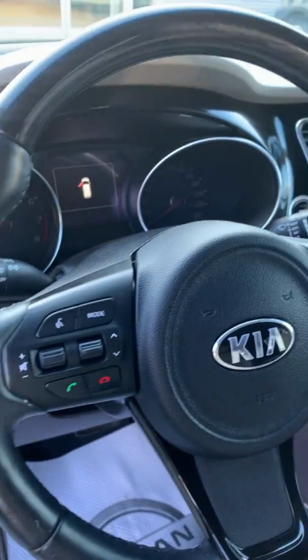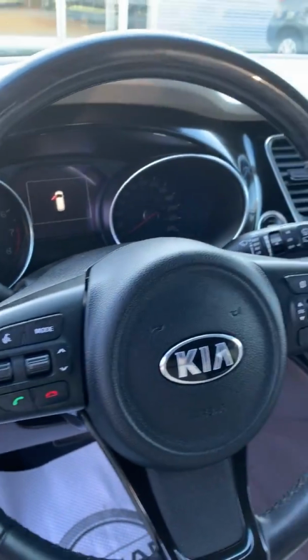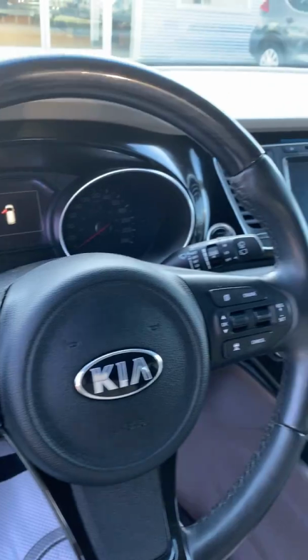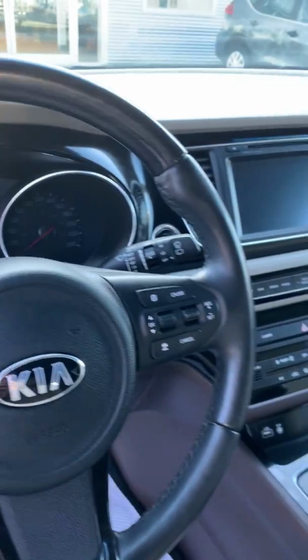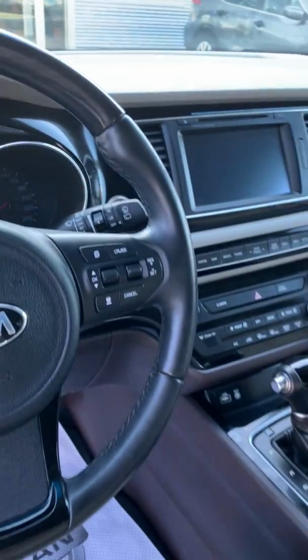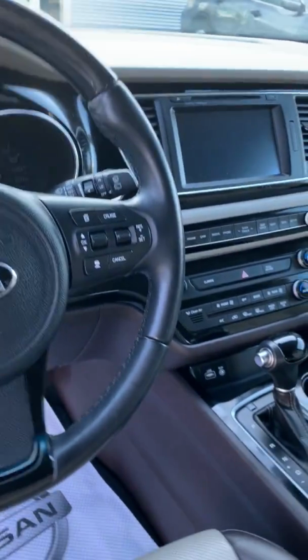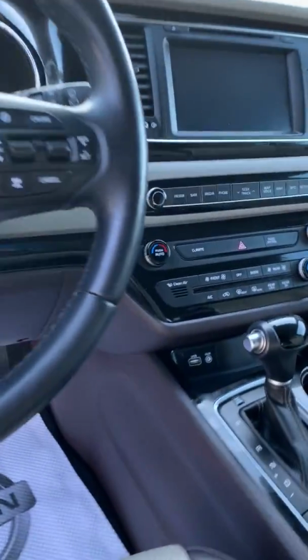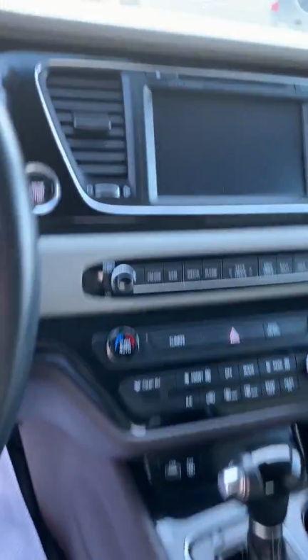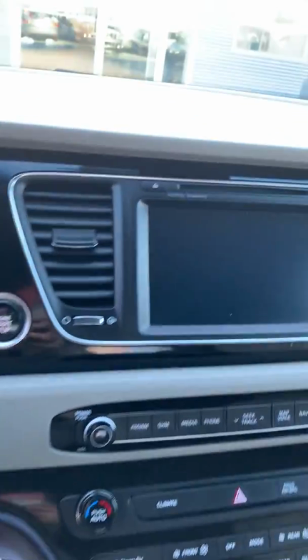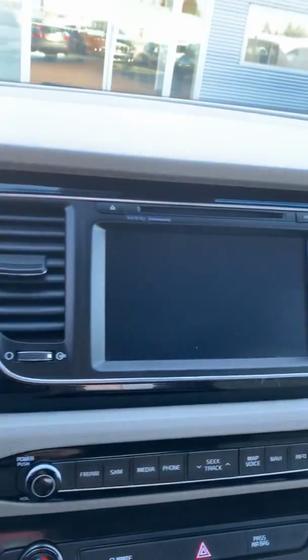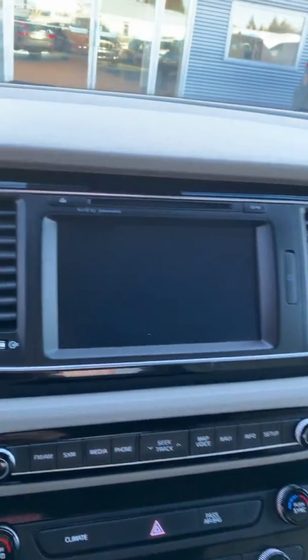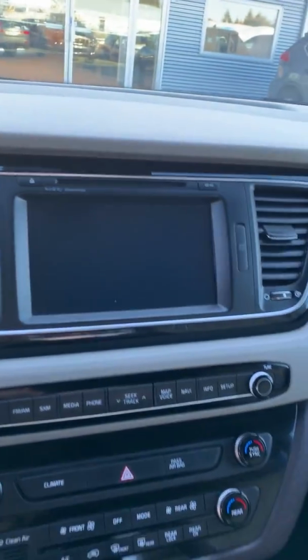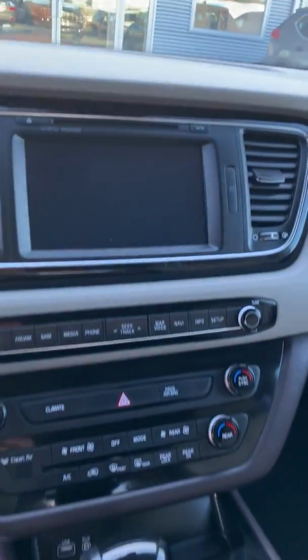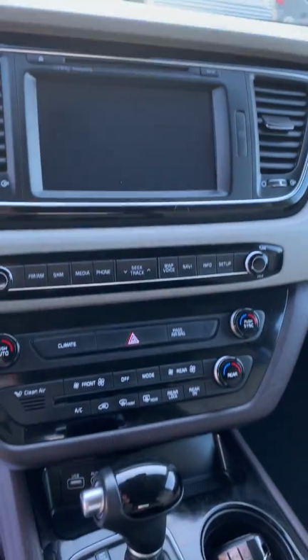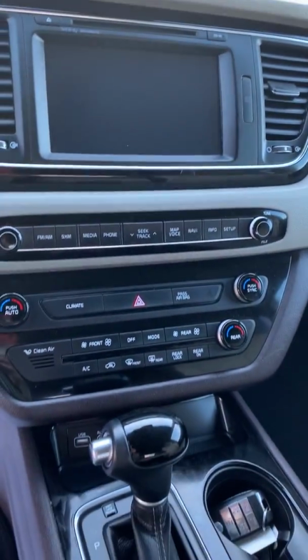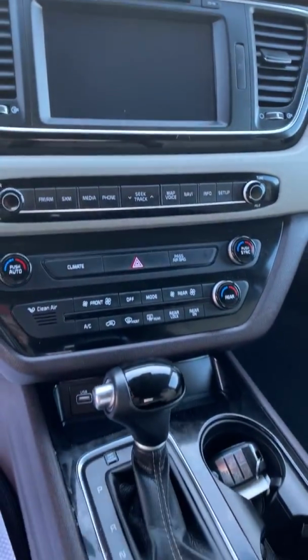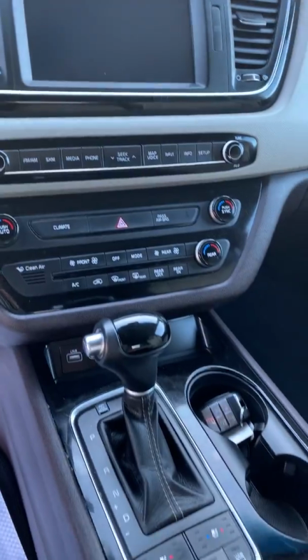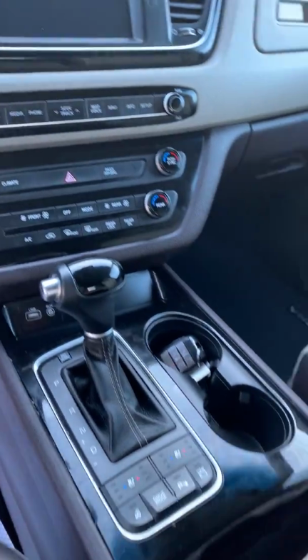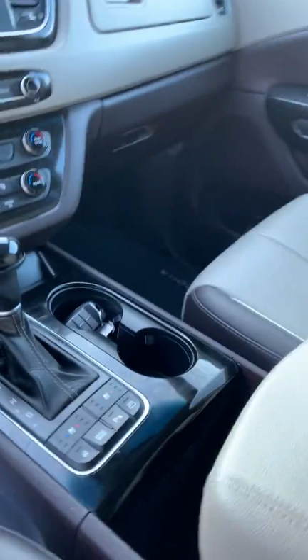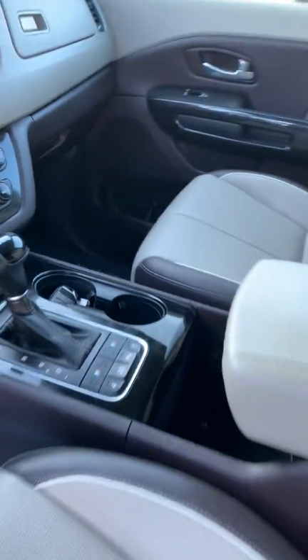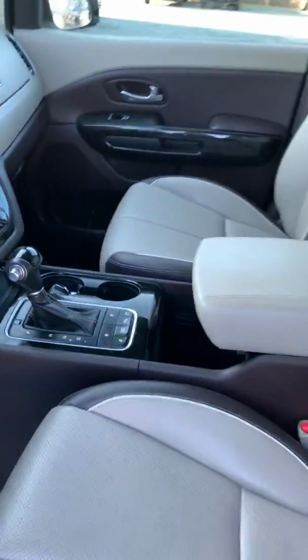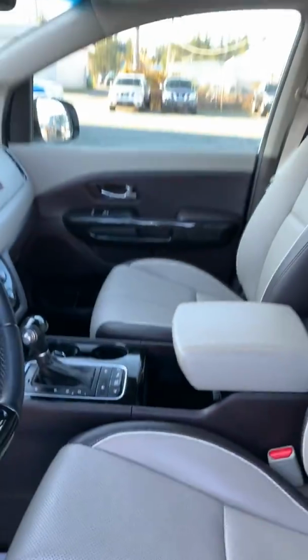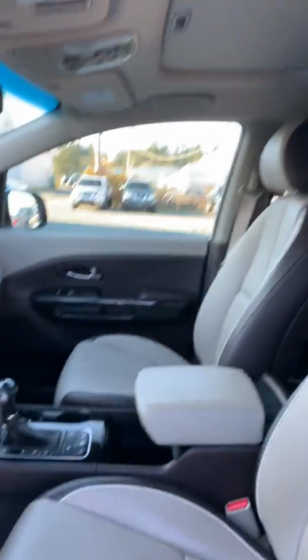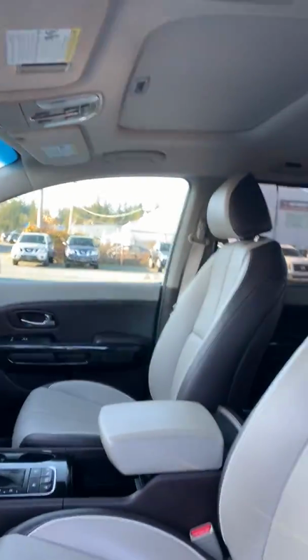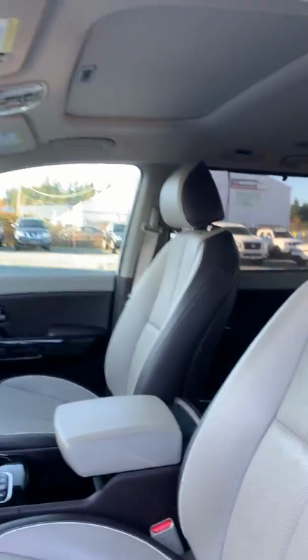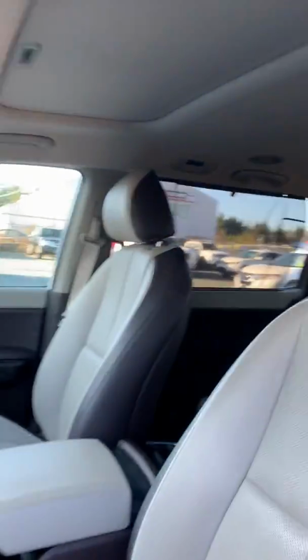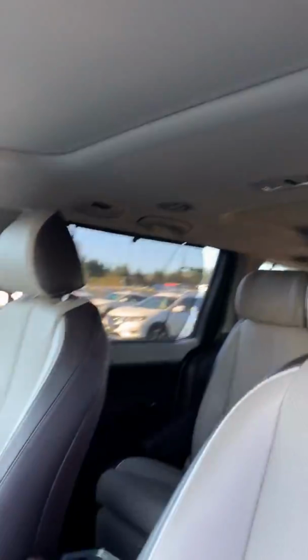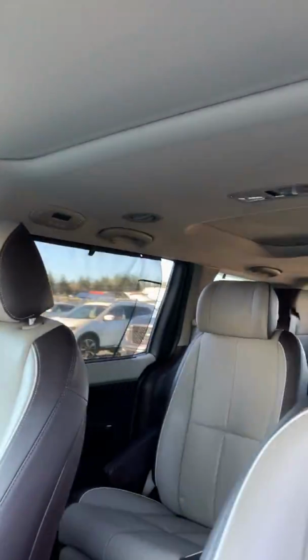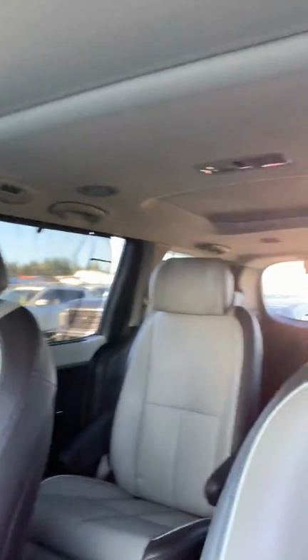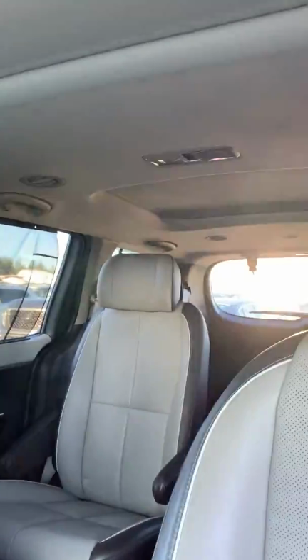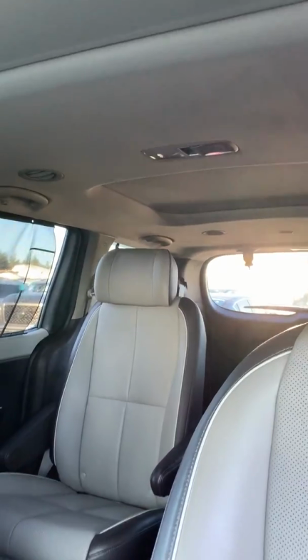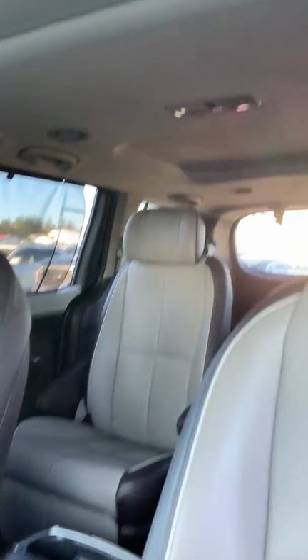Steering wheel mounted controls, a nice big dash, air conditioned and heated seats, and there's a sunroof there and a moonroof in the back as well.